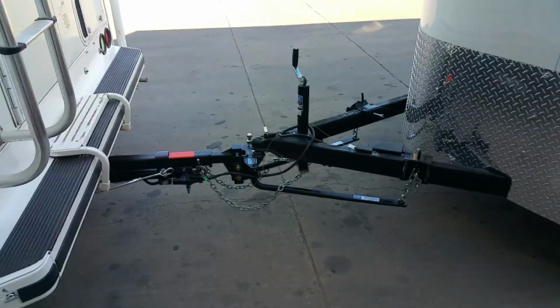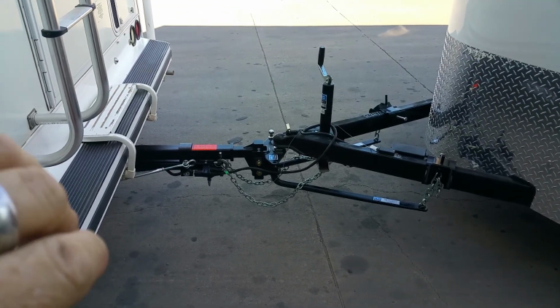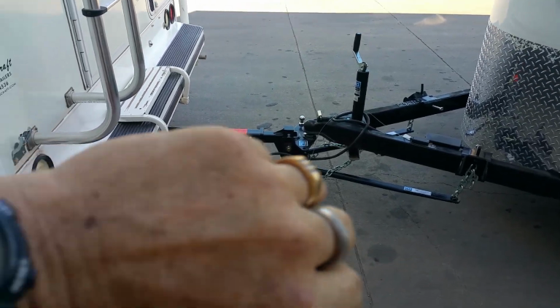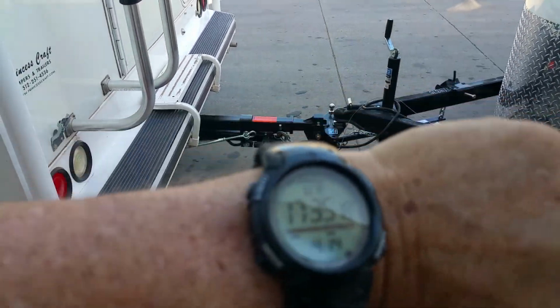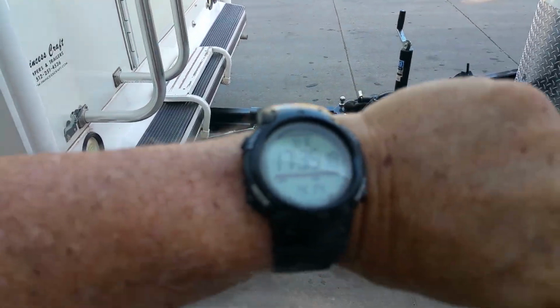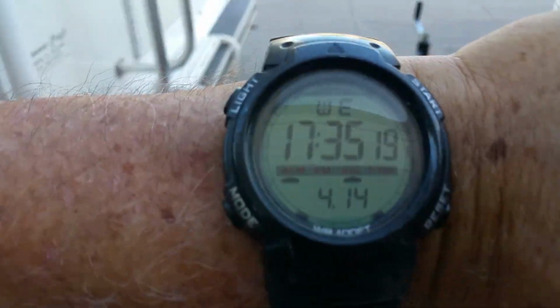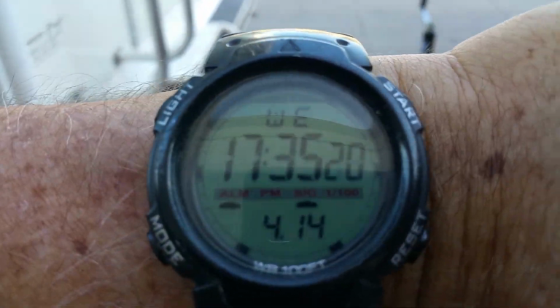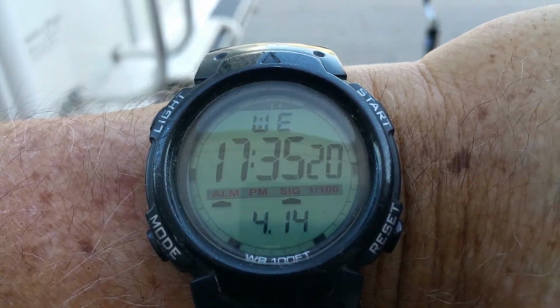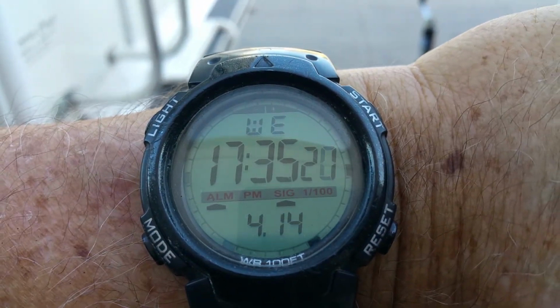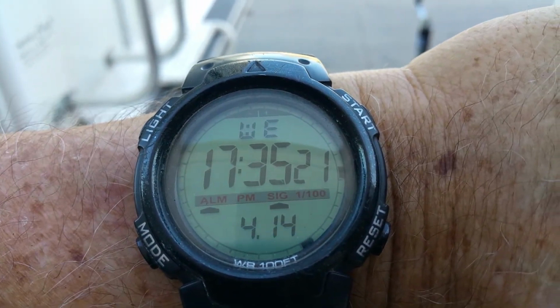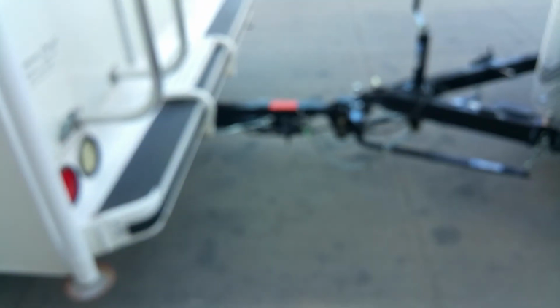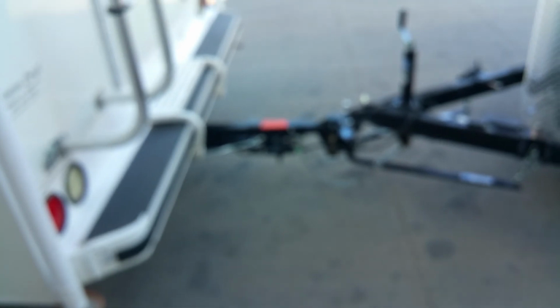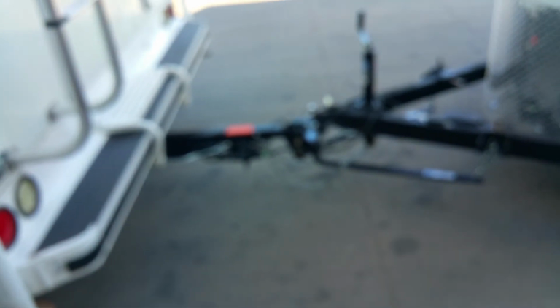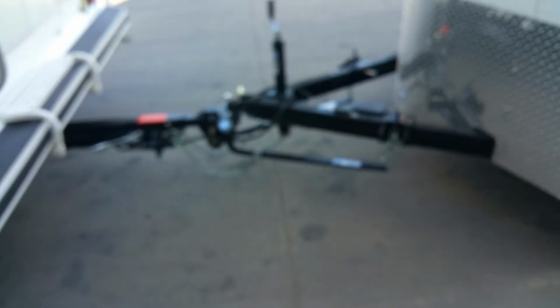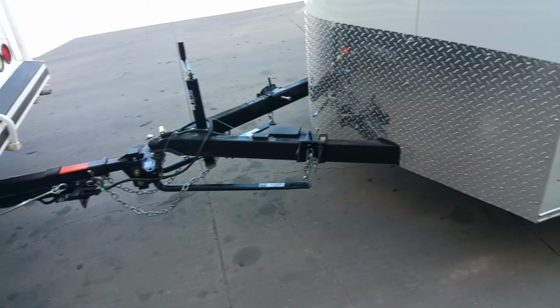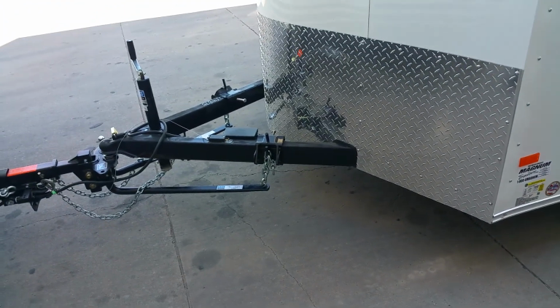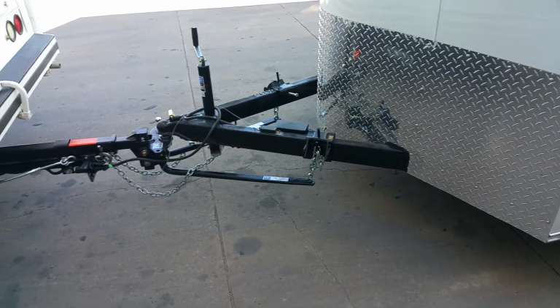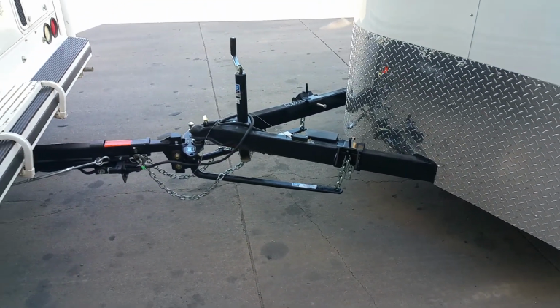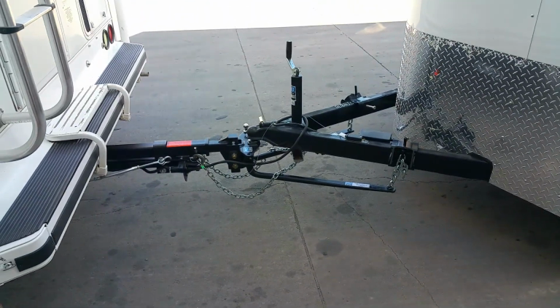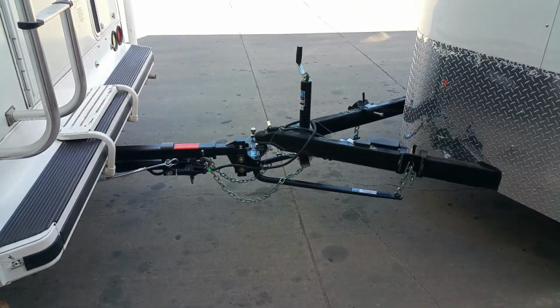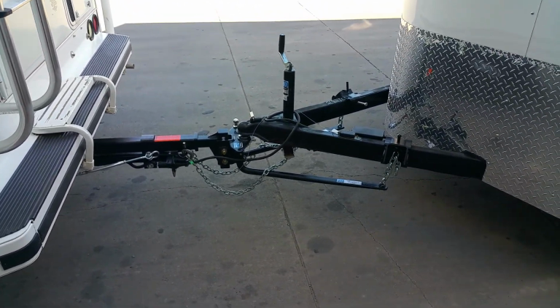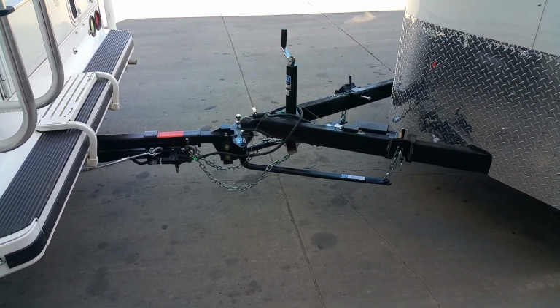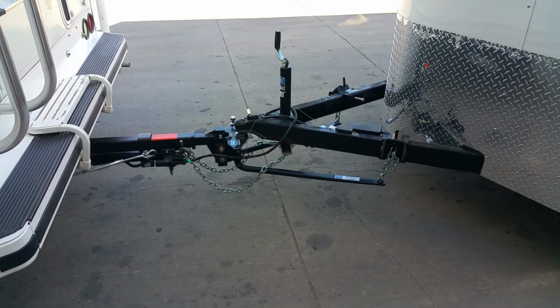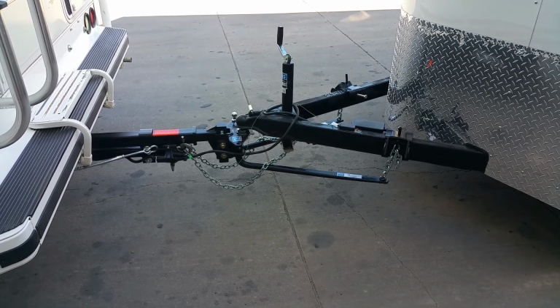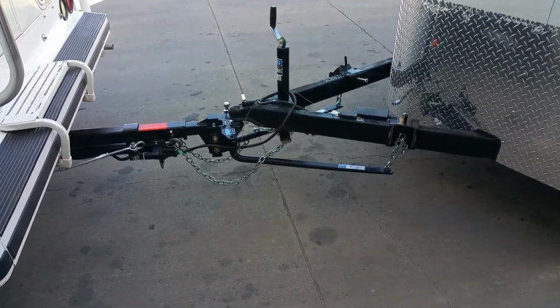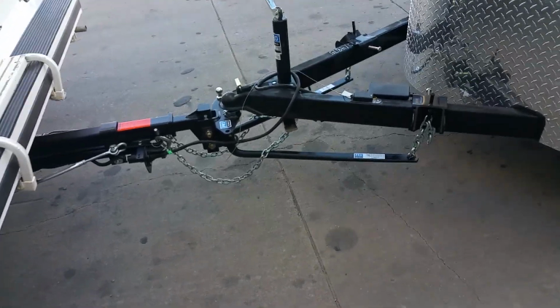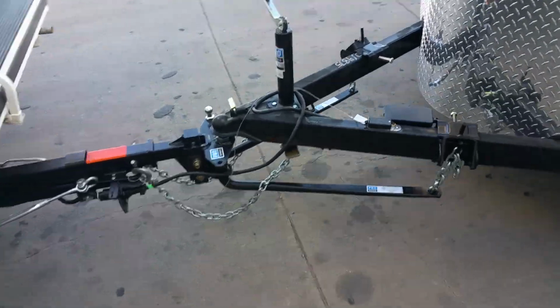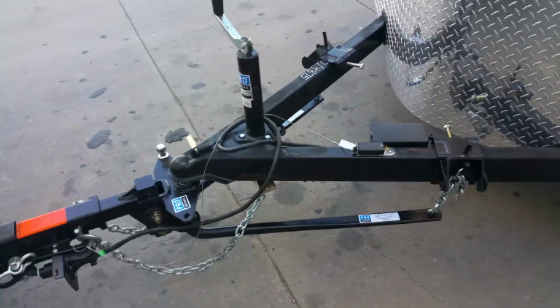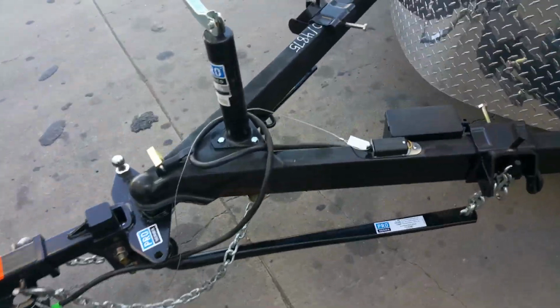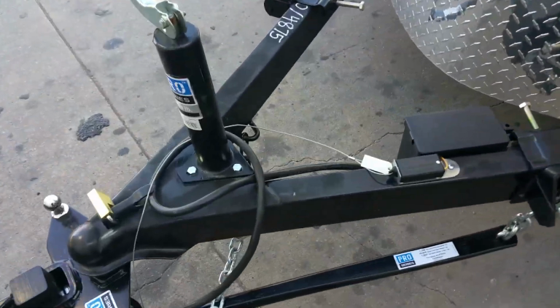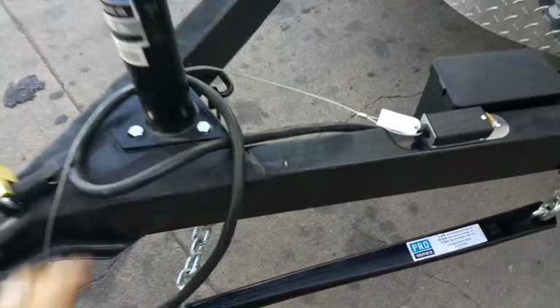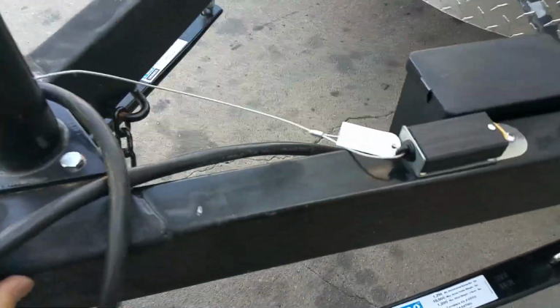It is 17:35, that's 5:35, and I'm getting ready to head out of Dodge. I didn't get but about five yards out of the campground when the breakaway switch popped off.